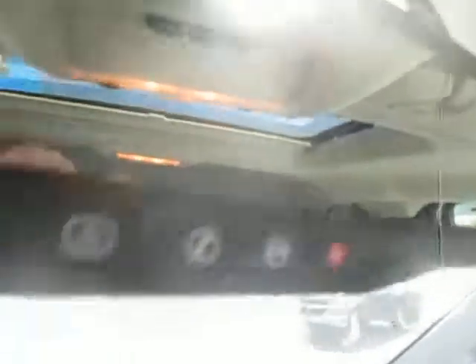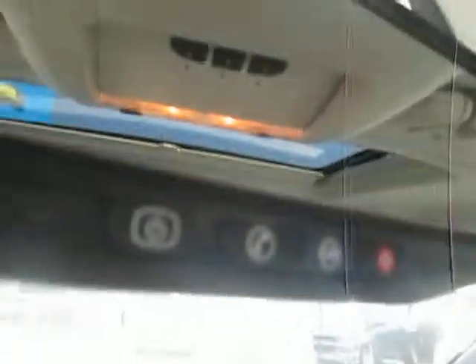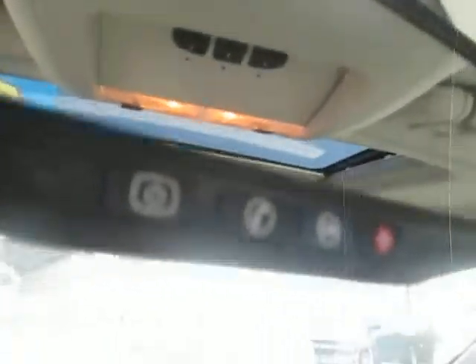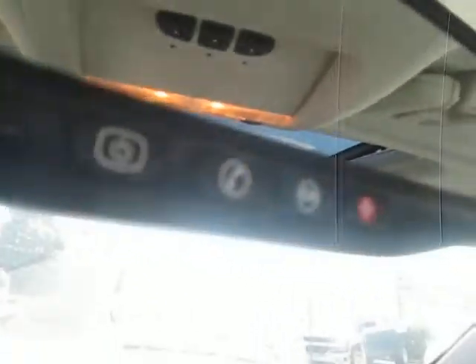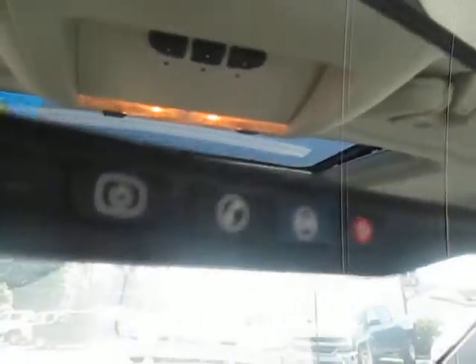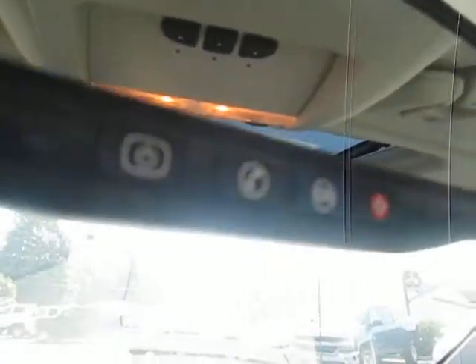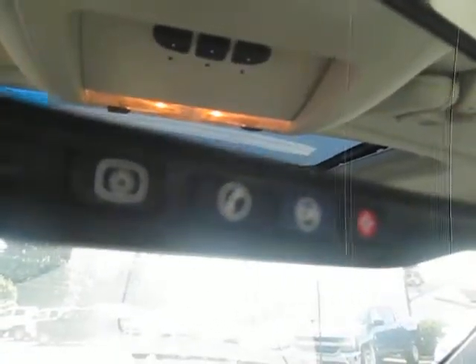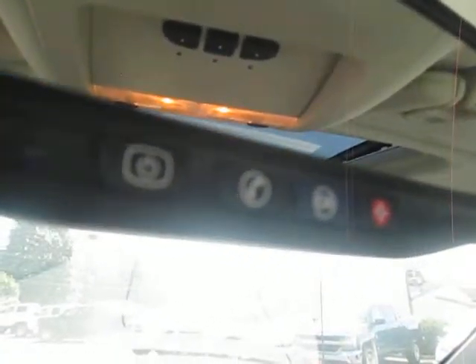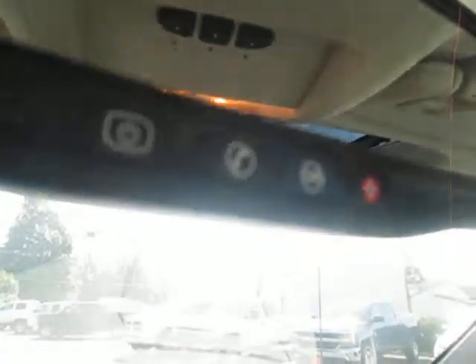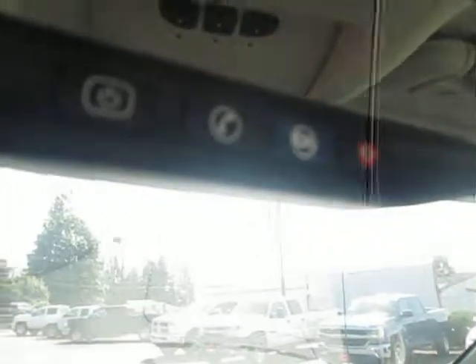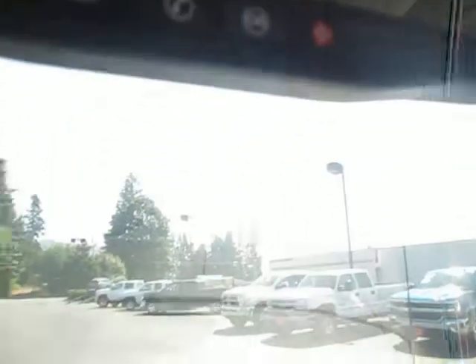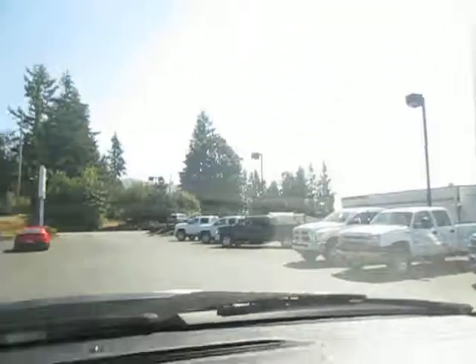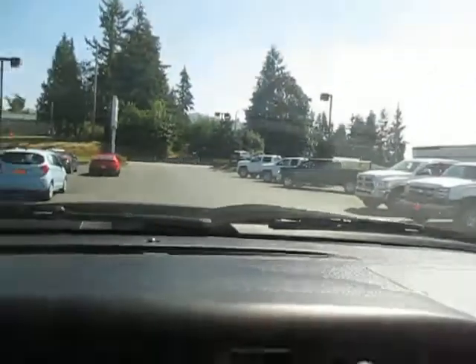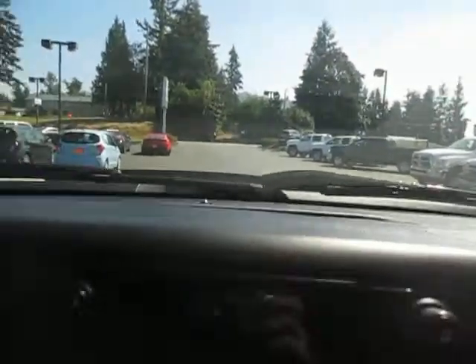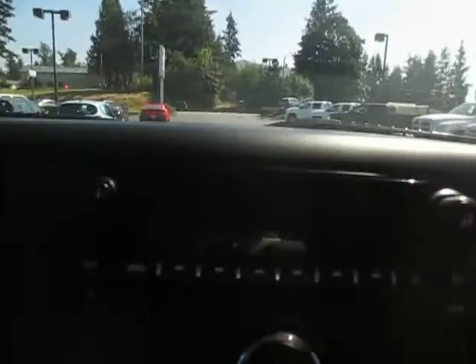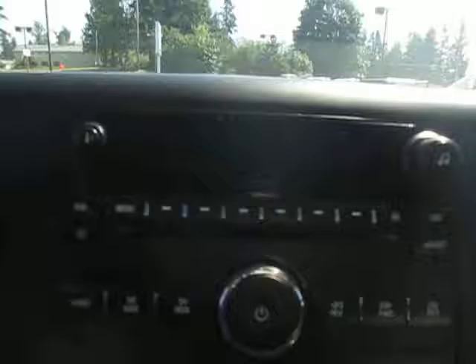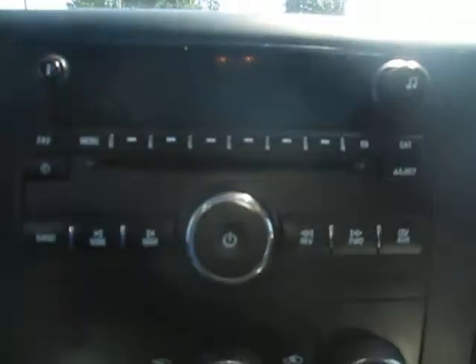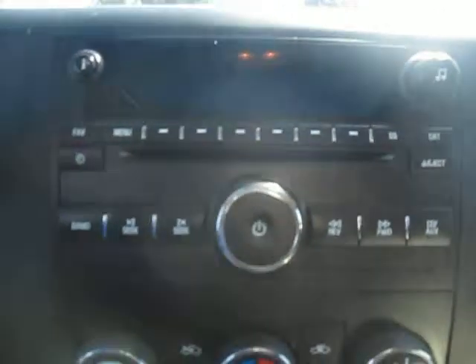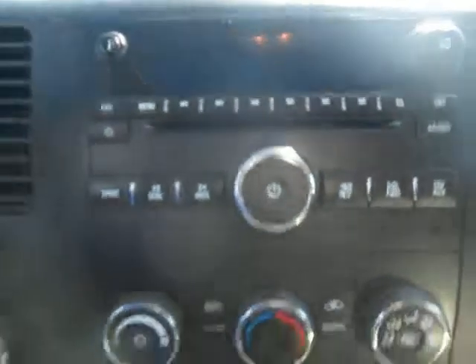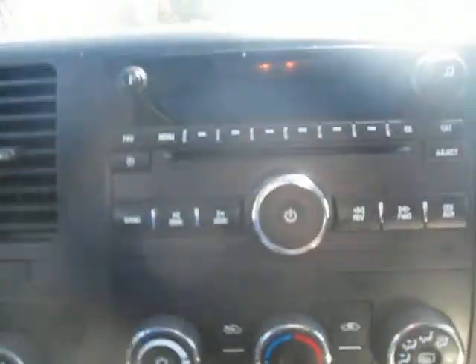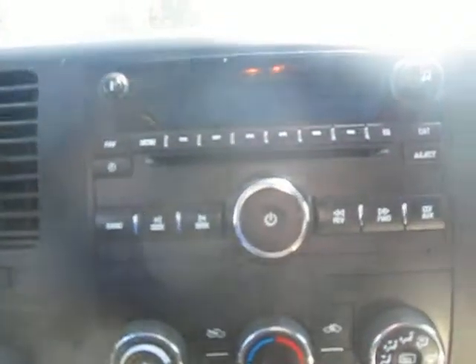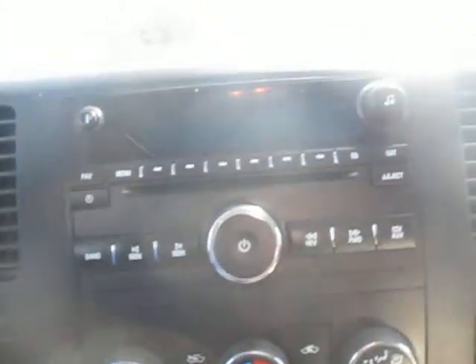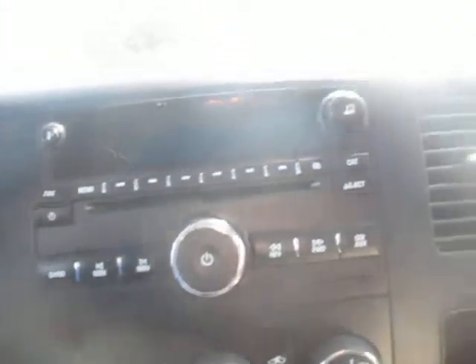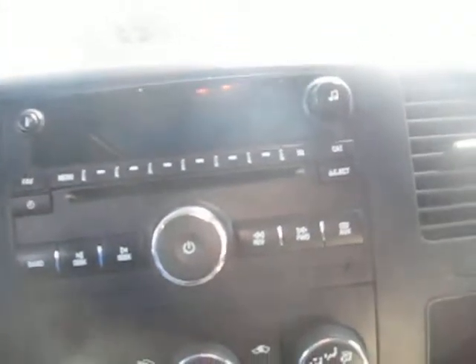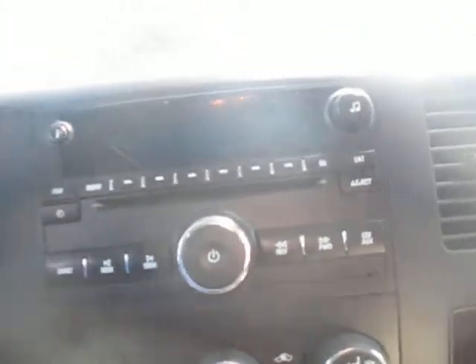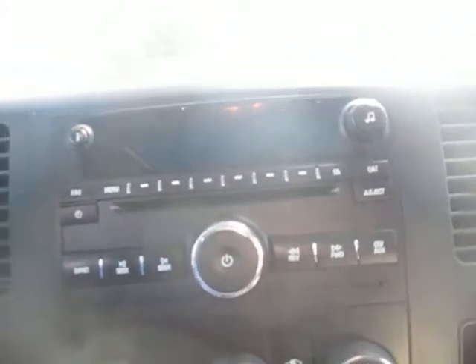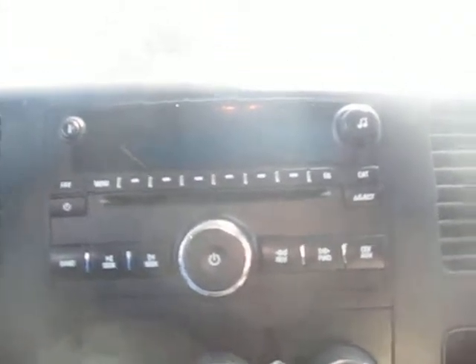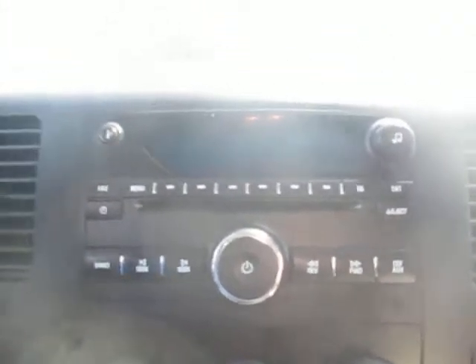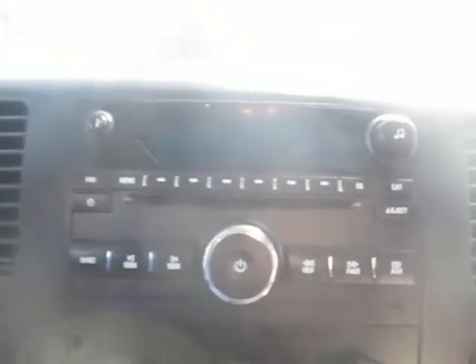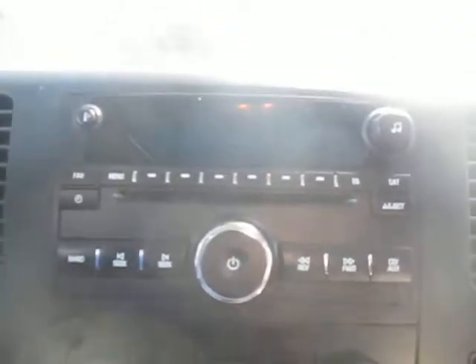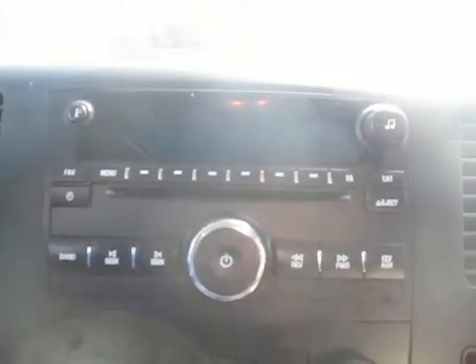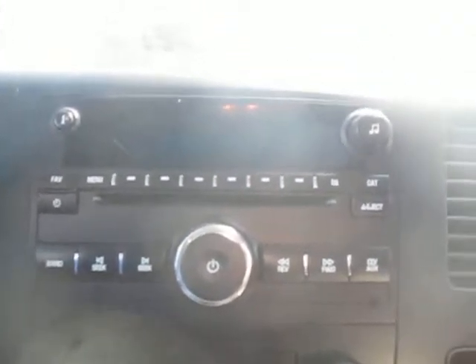Up top we have our OnStar emergency services, navigation, Bluetooth, and here's our stereo system with AM, FM, XM, CD player, and auxiliary port.